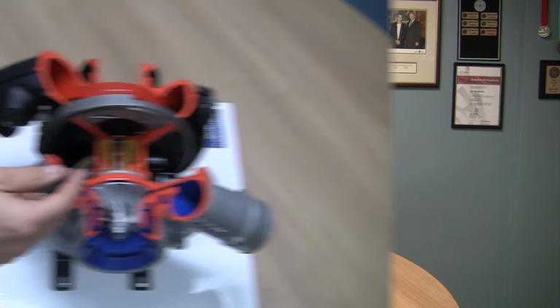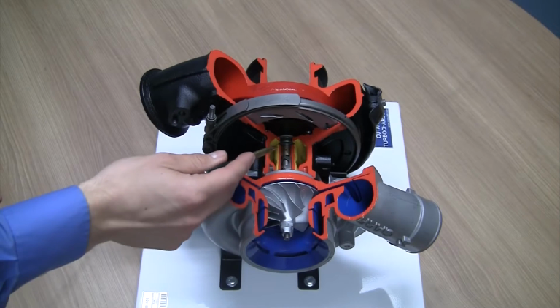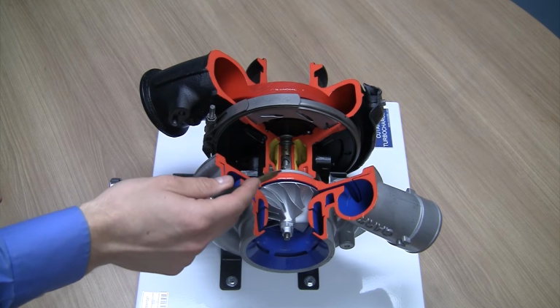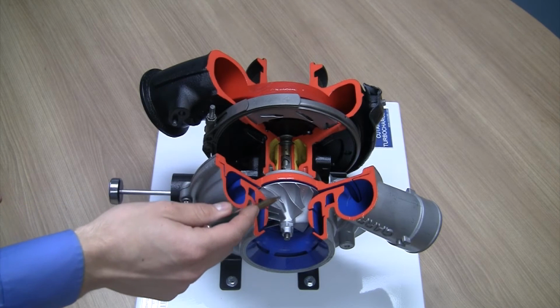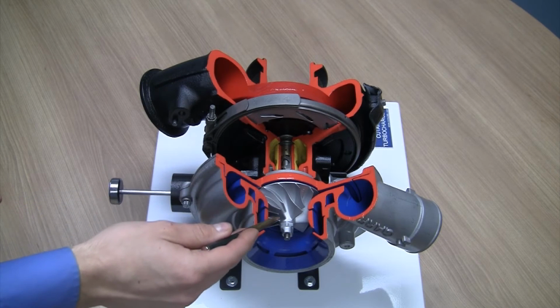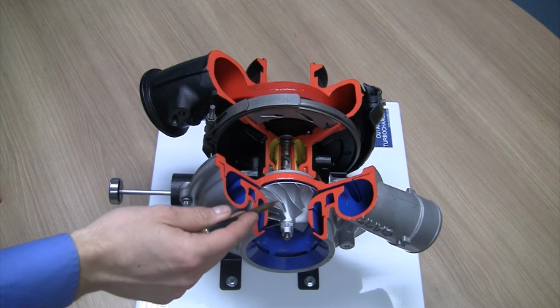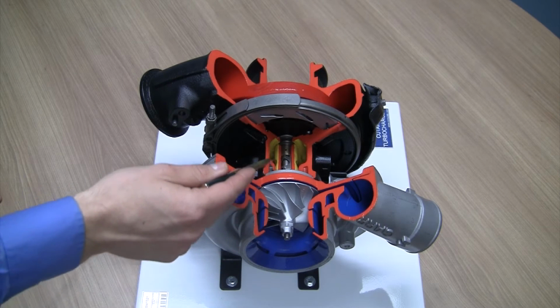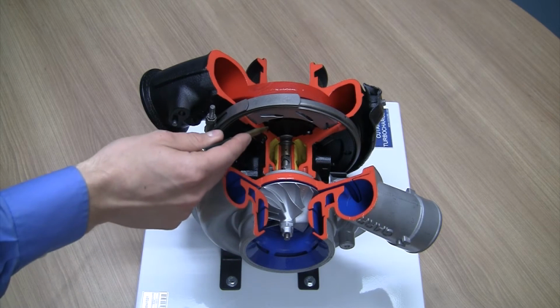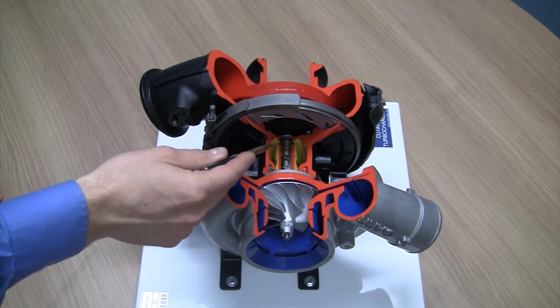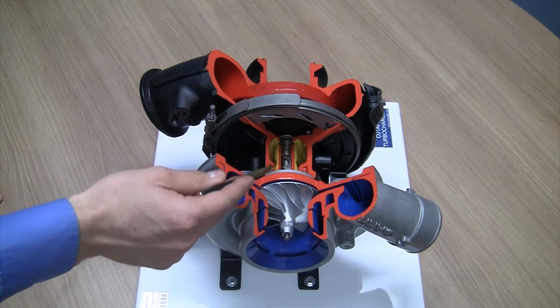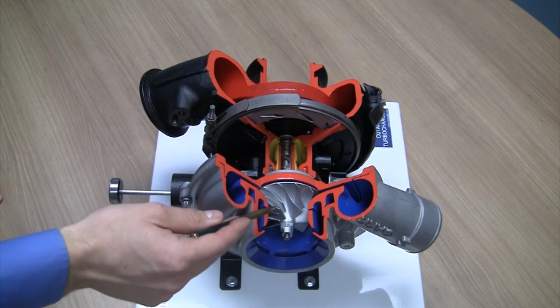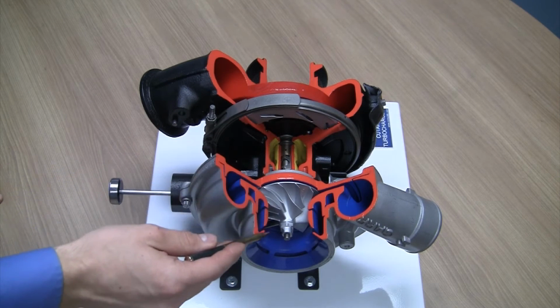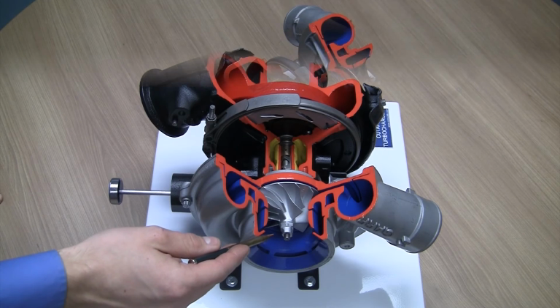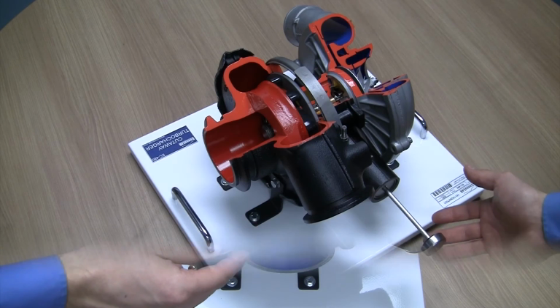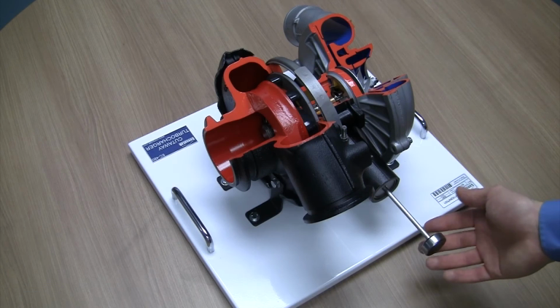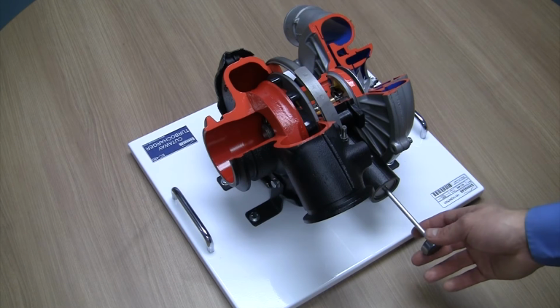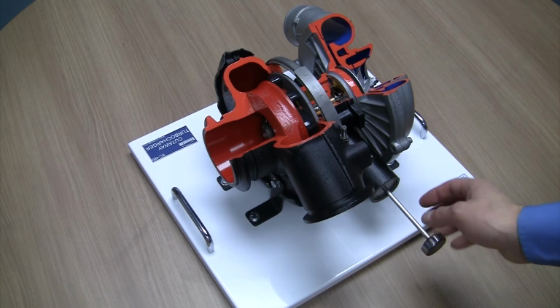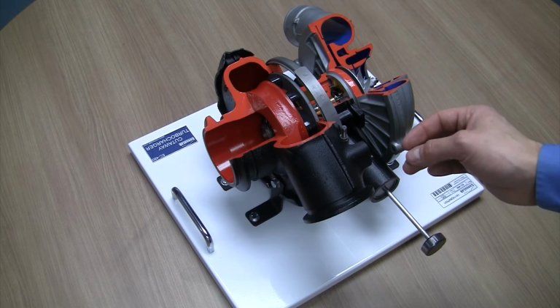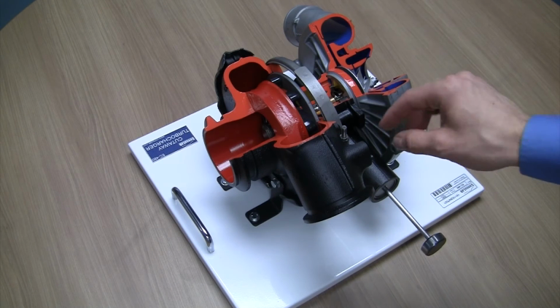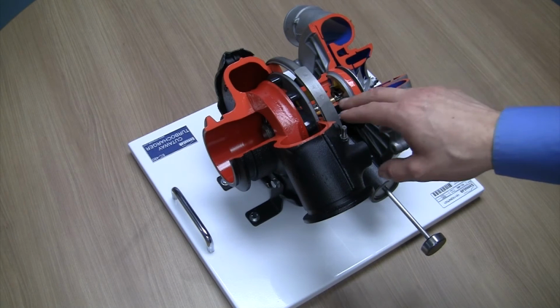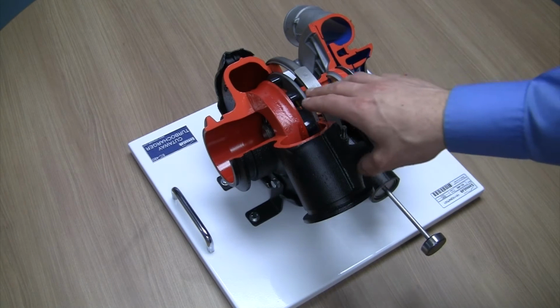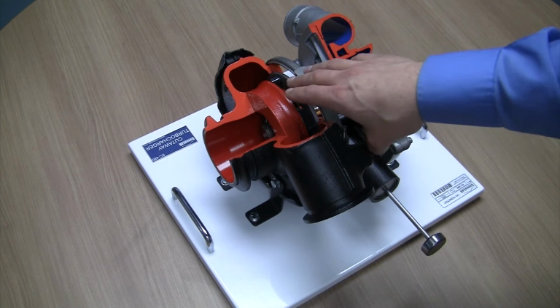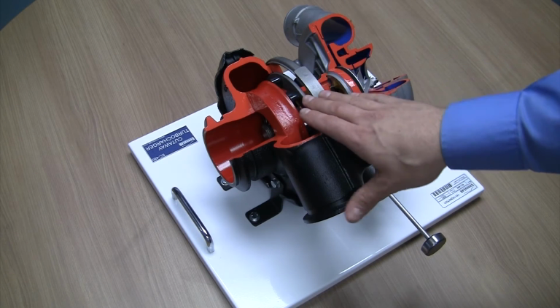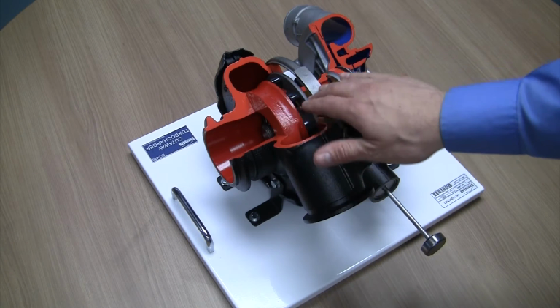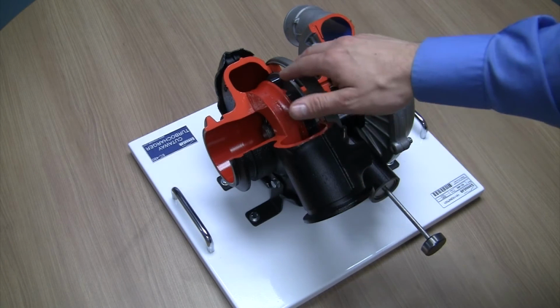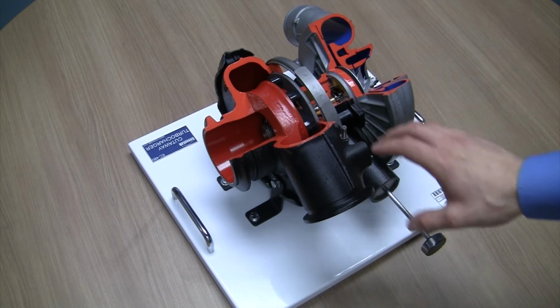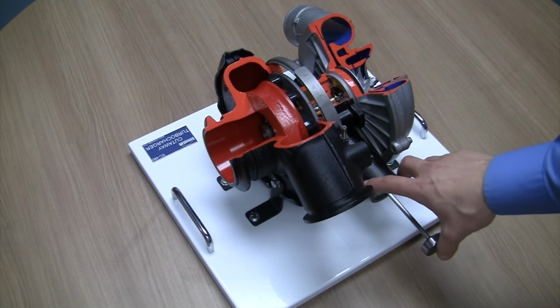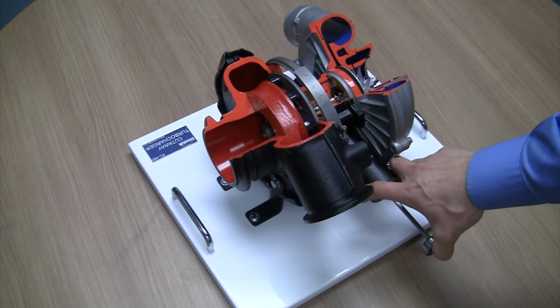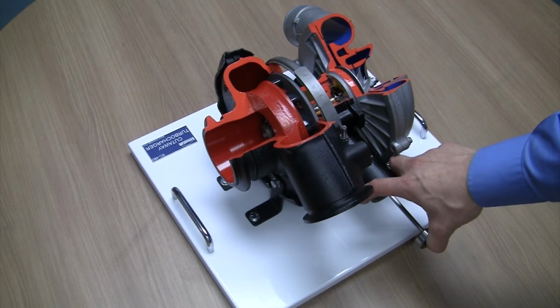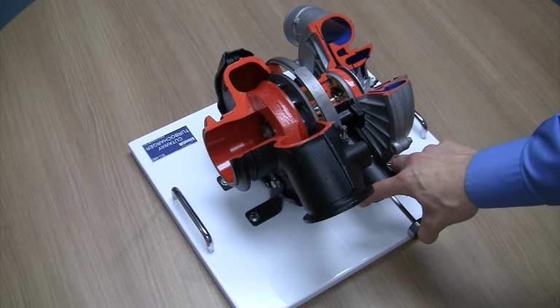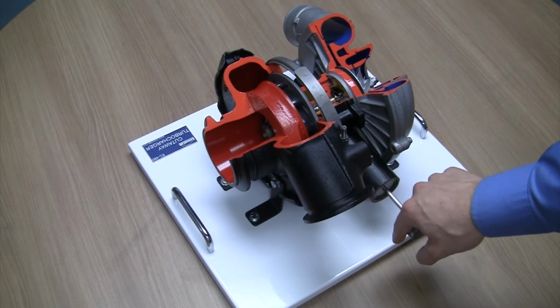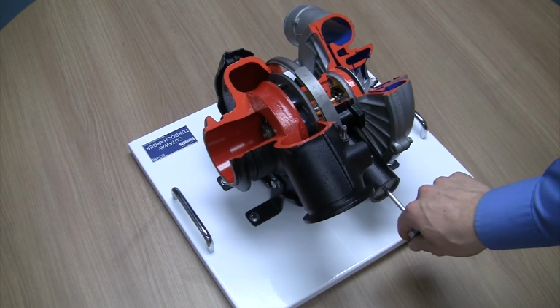Here we can see in detail a cutaway showing all the internal components of the turbocharger system. Using this product we can demonstrate to students the activation of the variable geometry system. We can see it here.